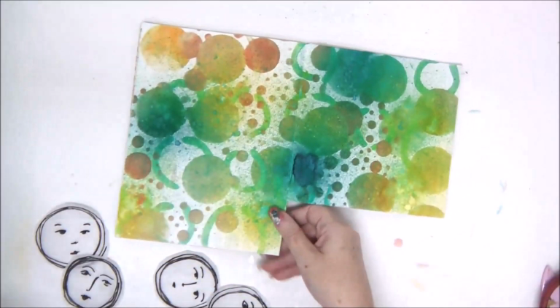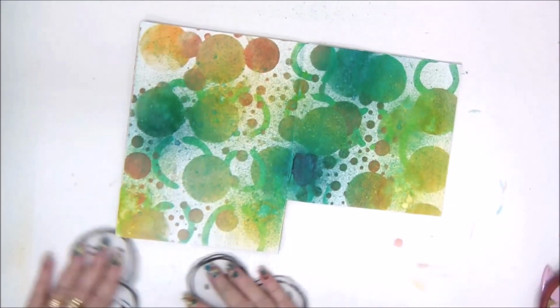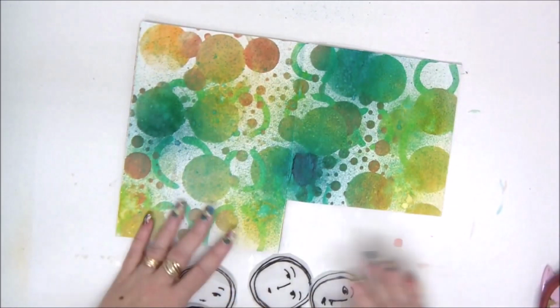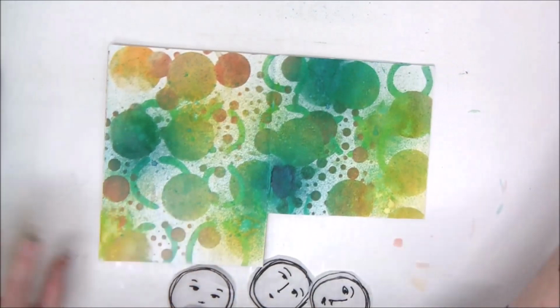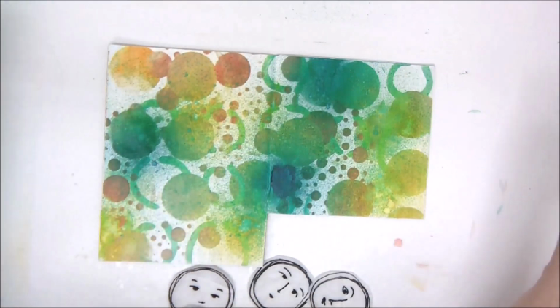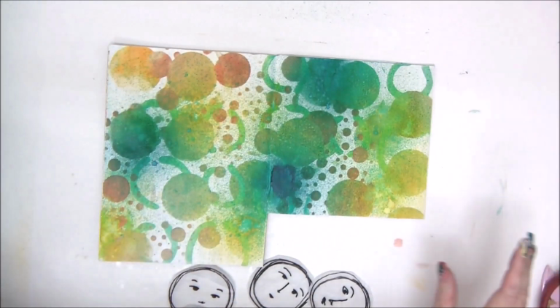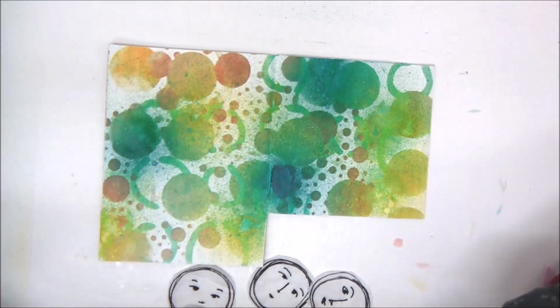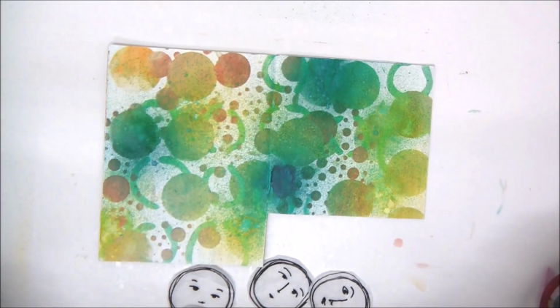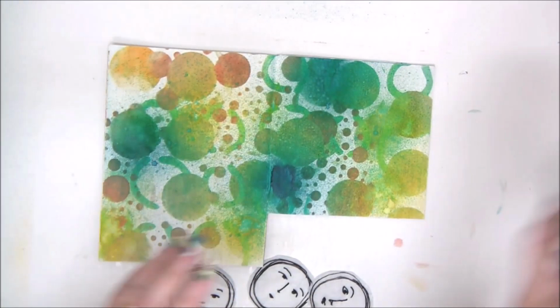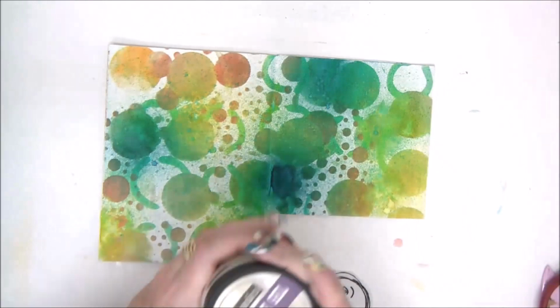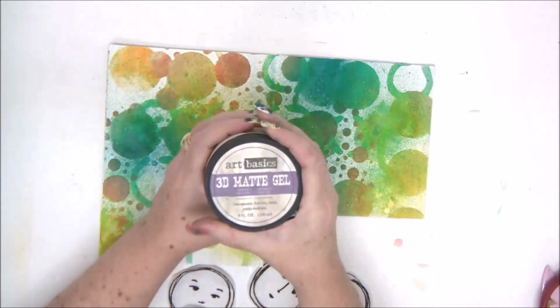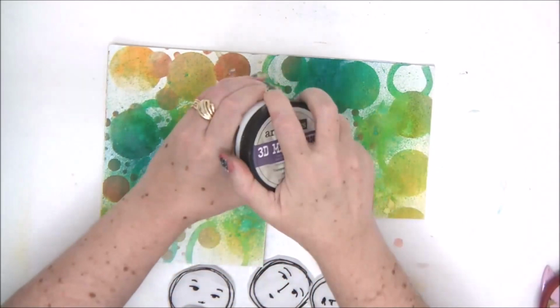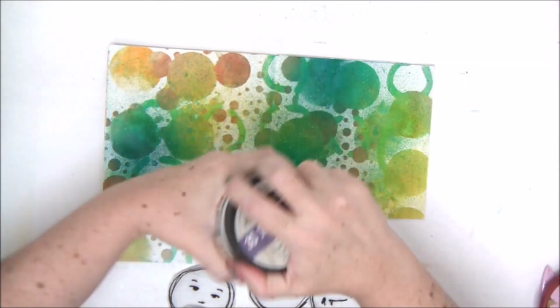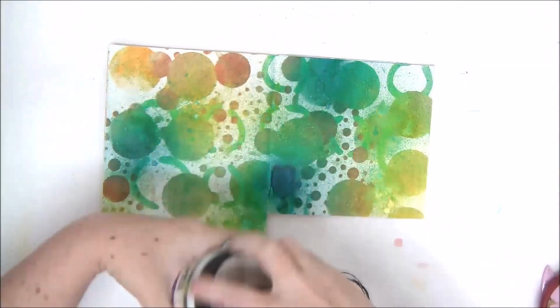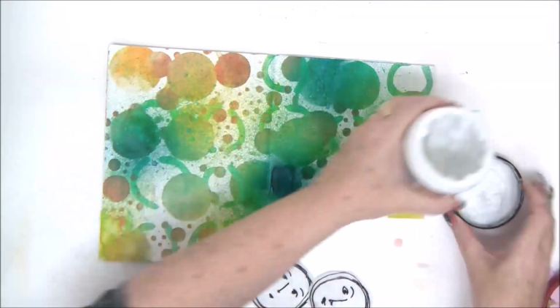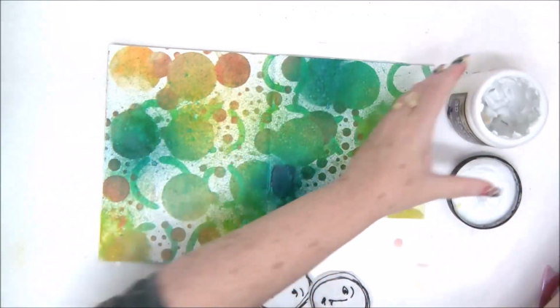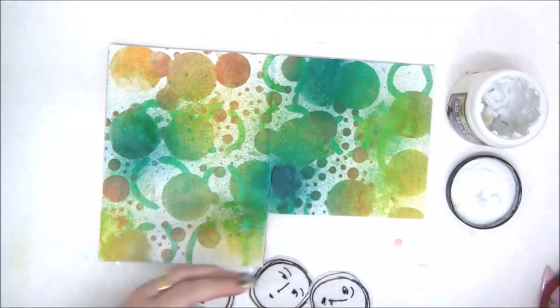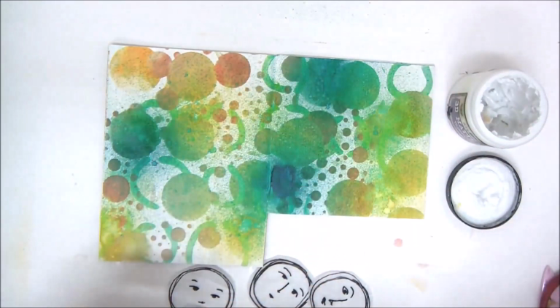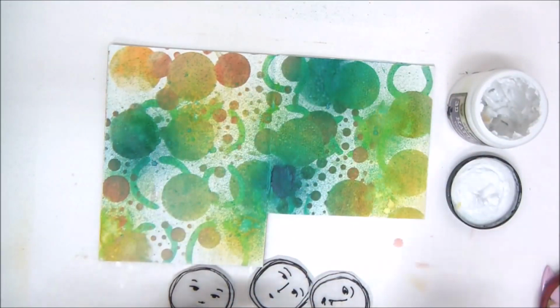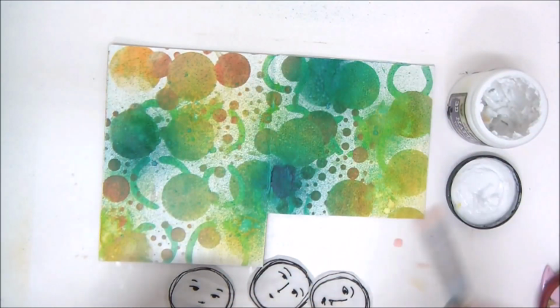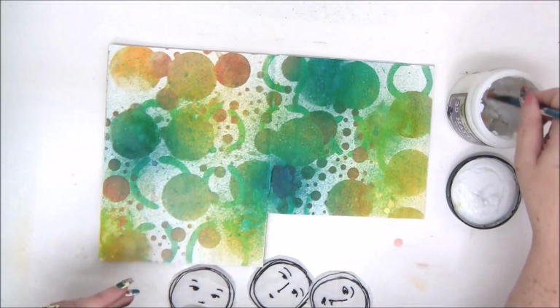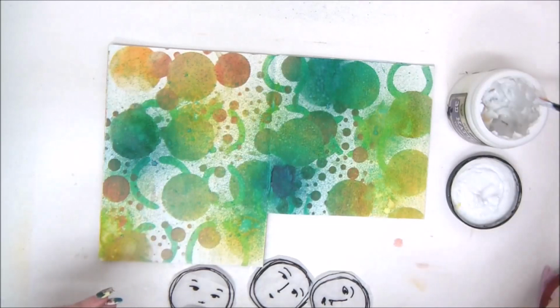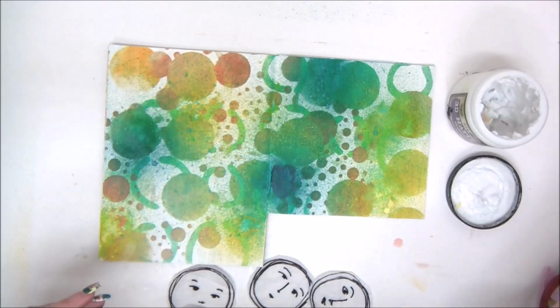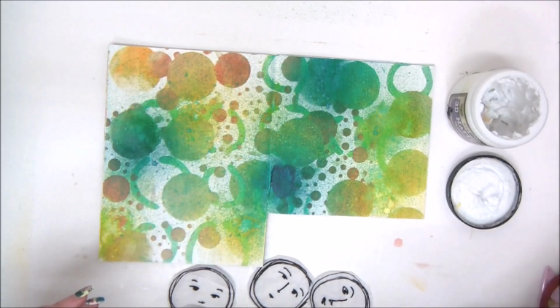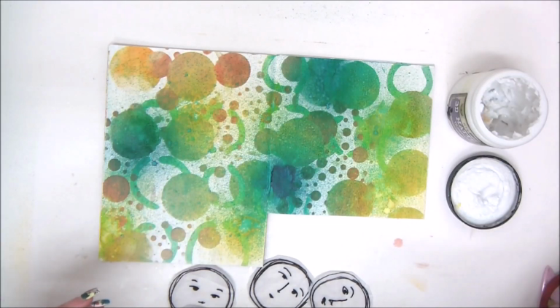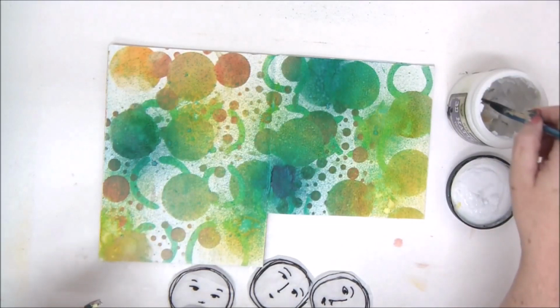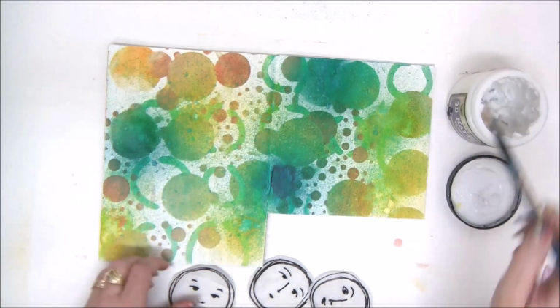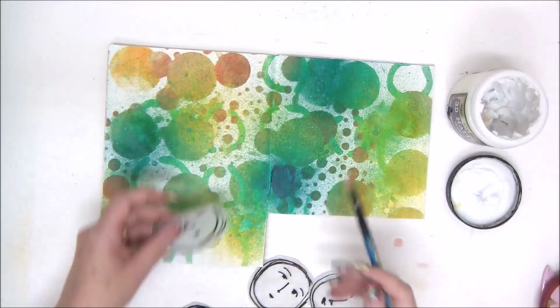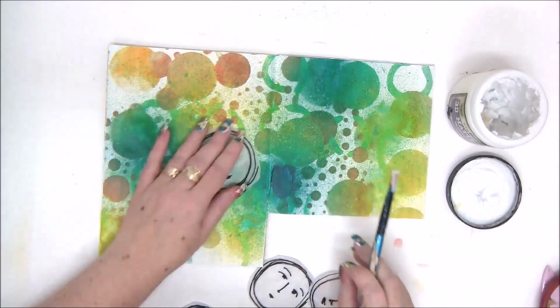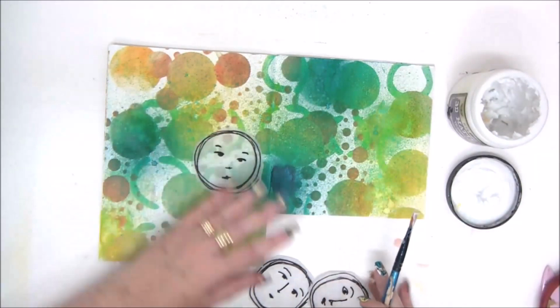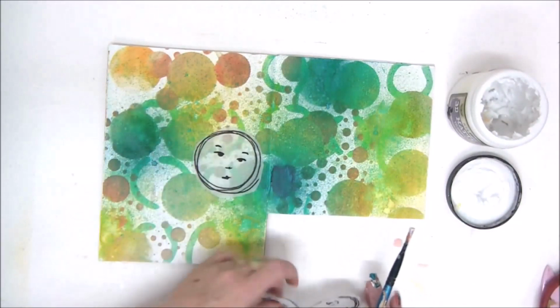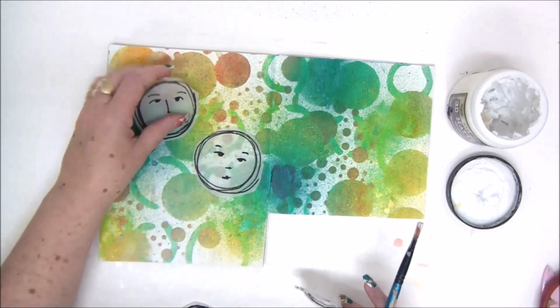I have here a paper that I've already done the background on — just stenciled a few circles and sprayed it a little bit. You can use whatever paper you want for this as the background. You can make your own background or use pattern paper.